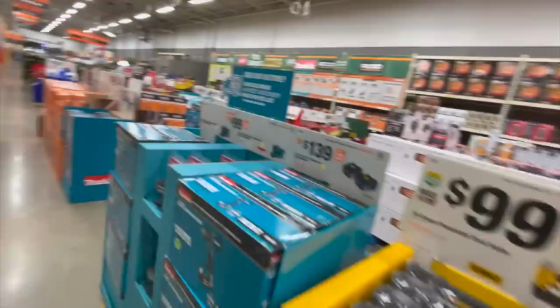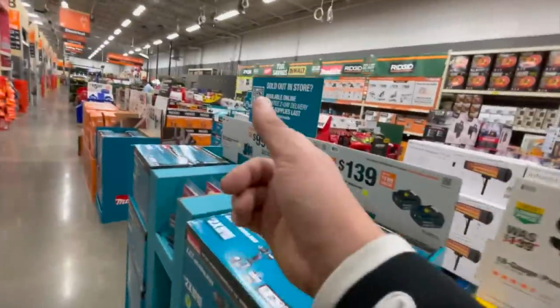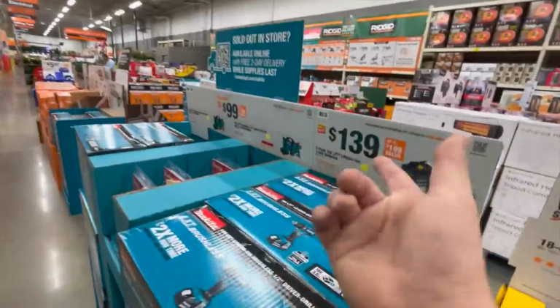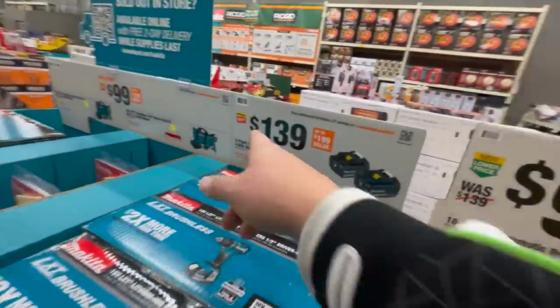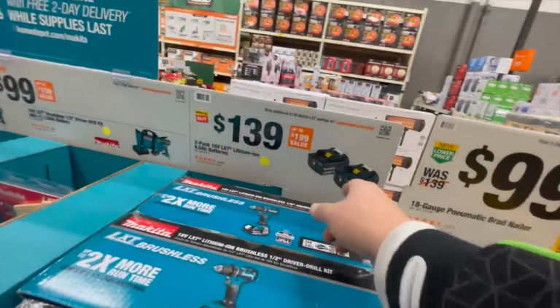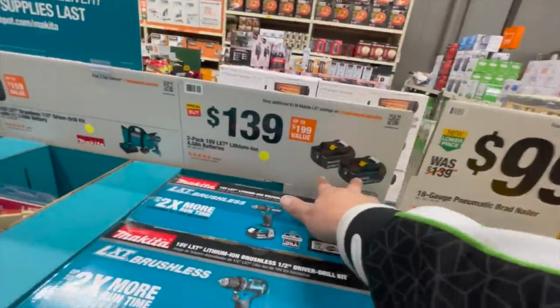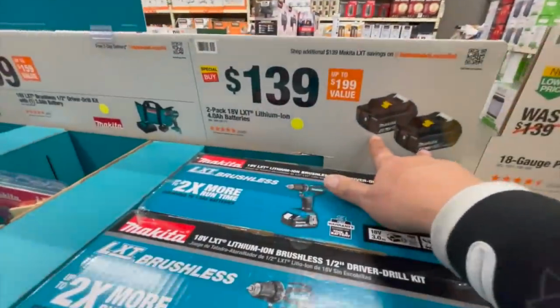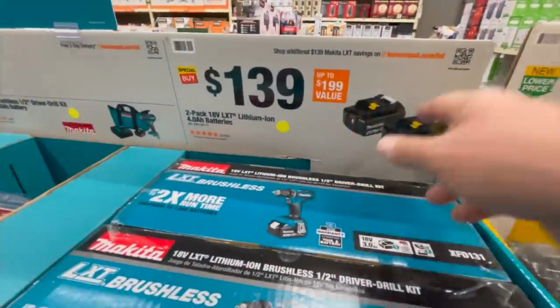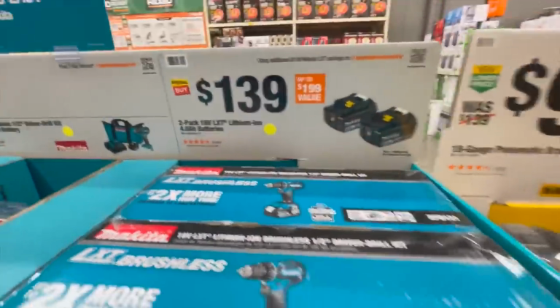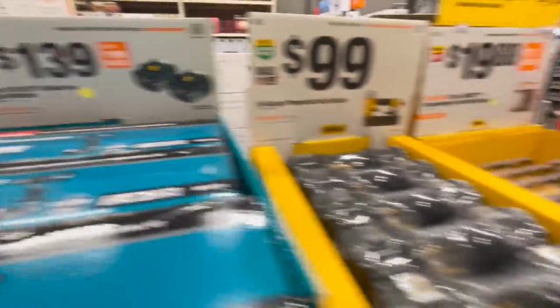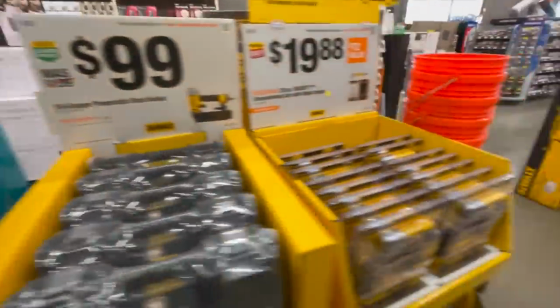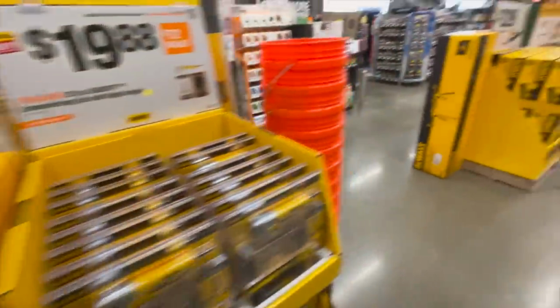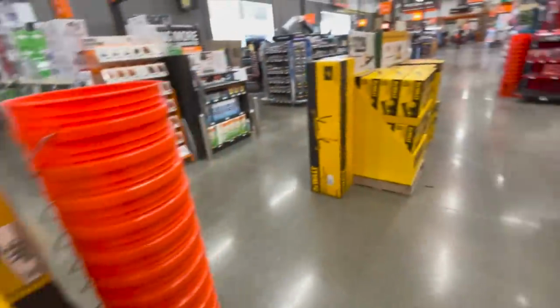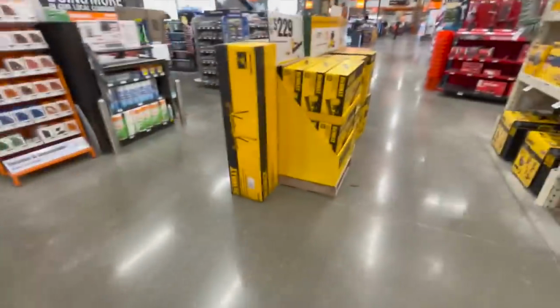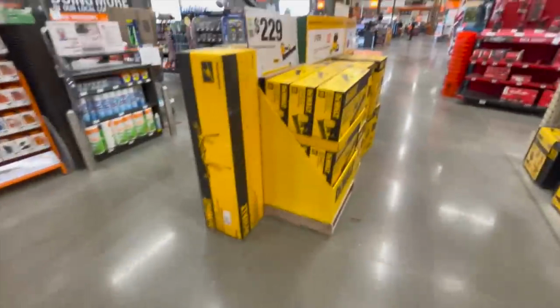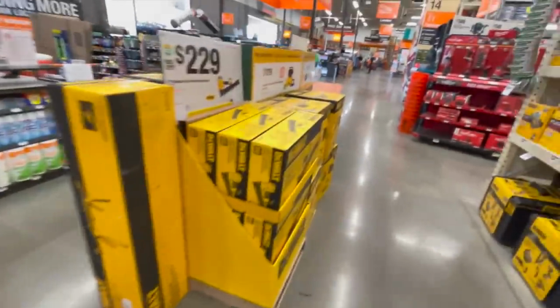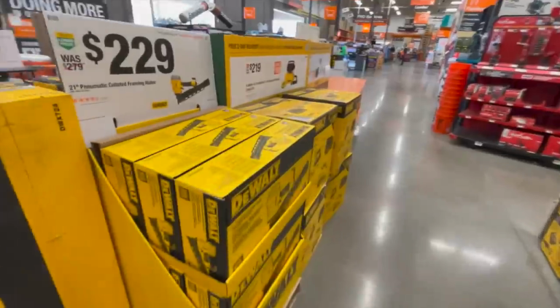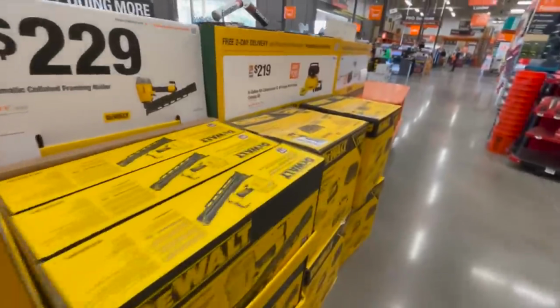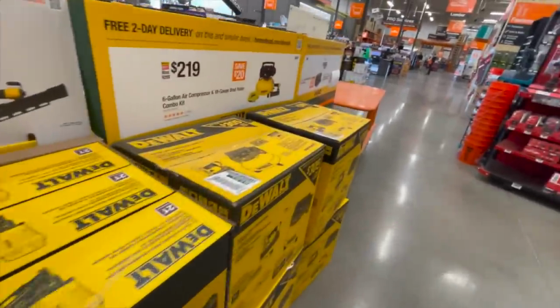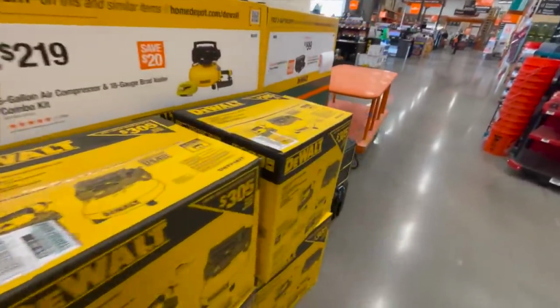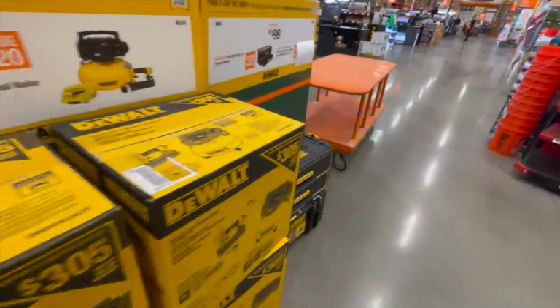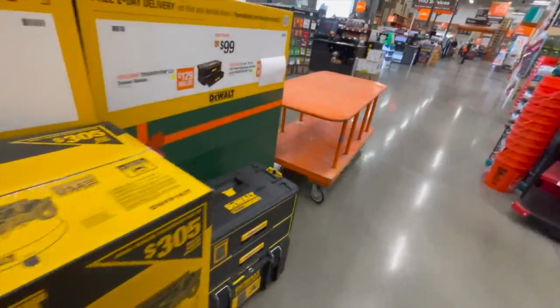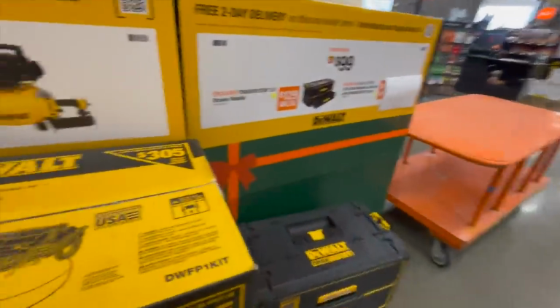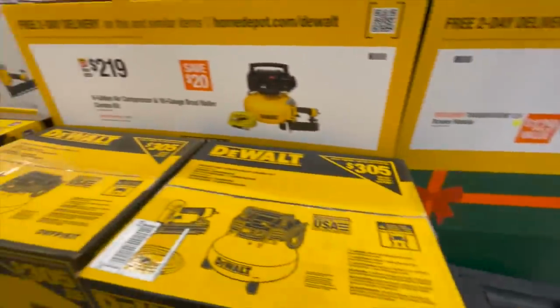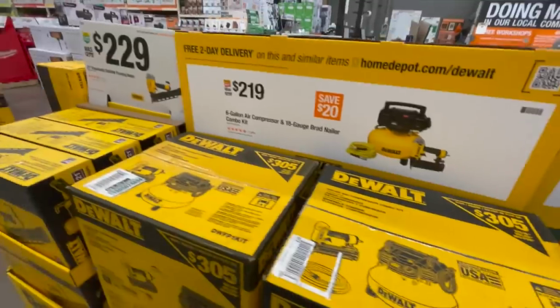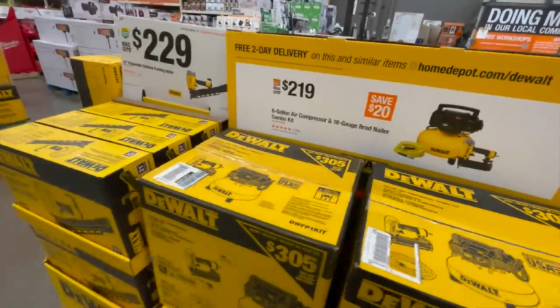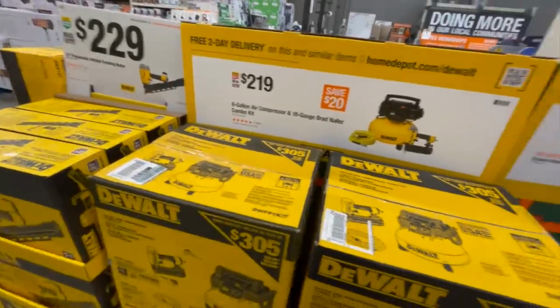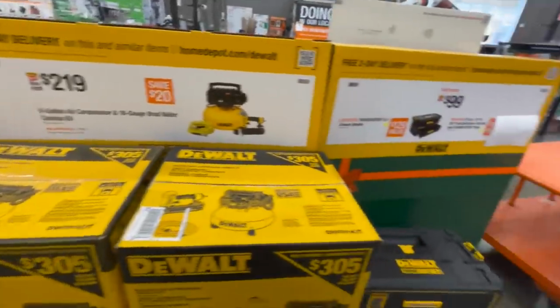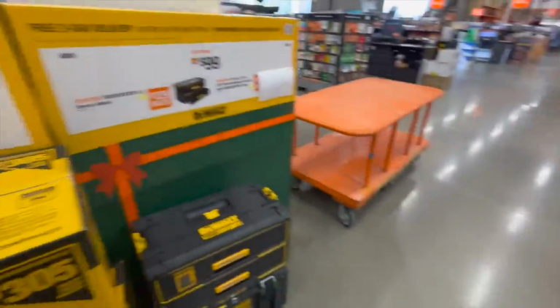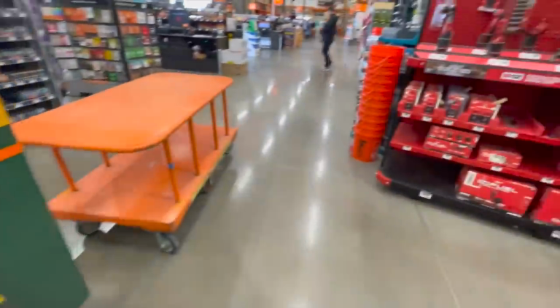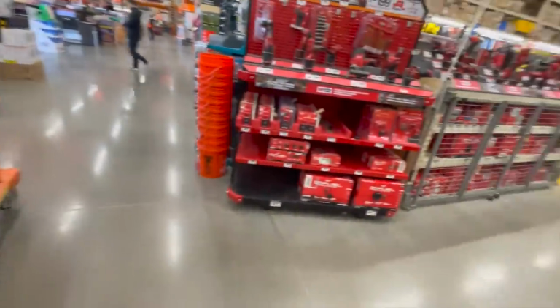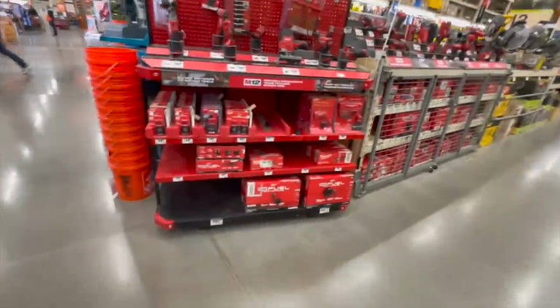Still $100 for the Makita. $139 for two 4 amp hour batteries. We're just quickly going over this stuff — I just want to keep you guys updated in case there's anything new.